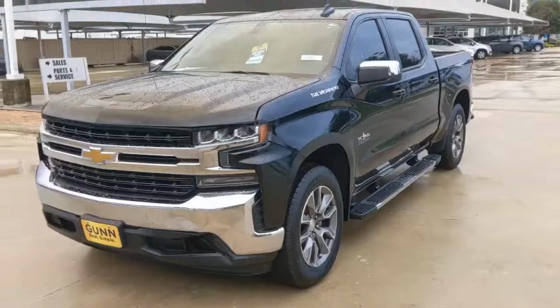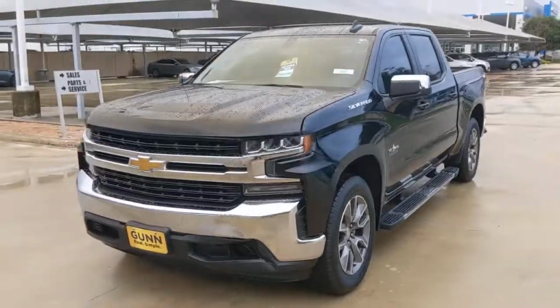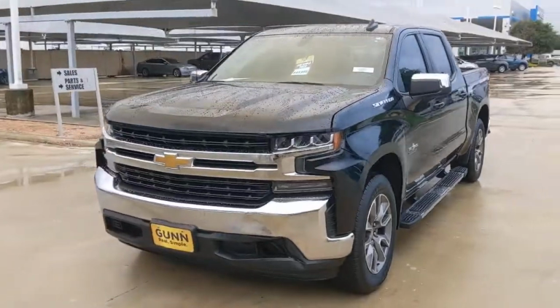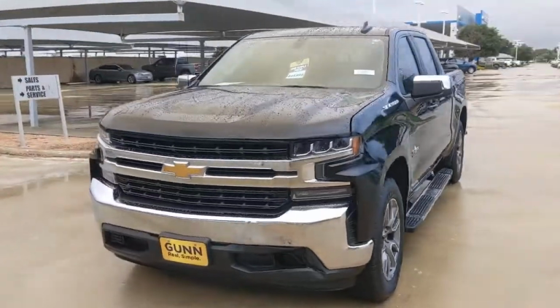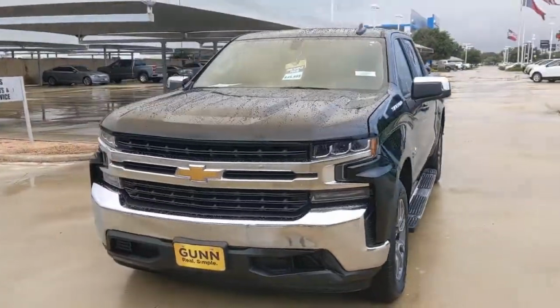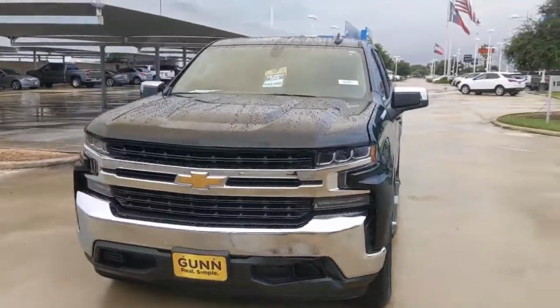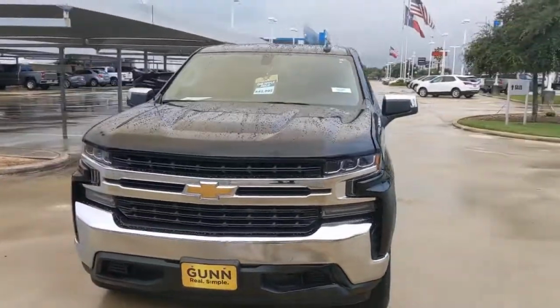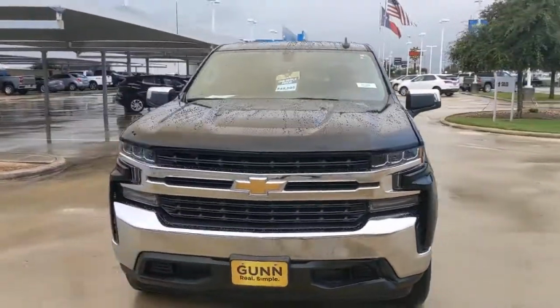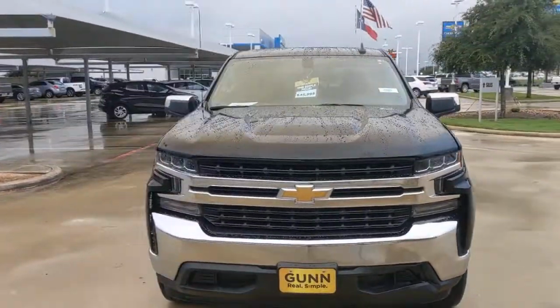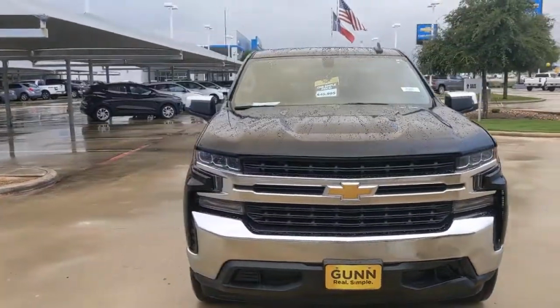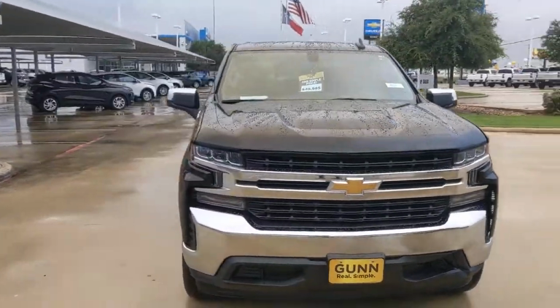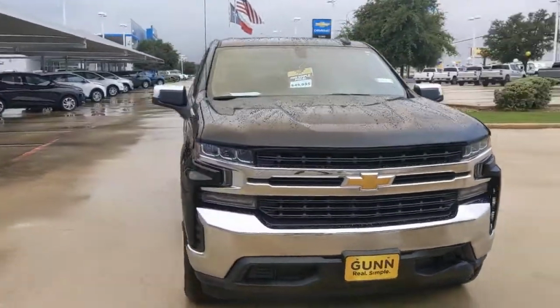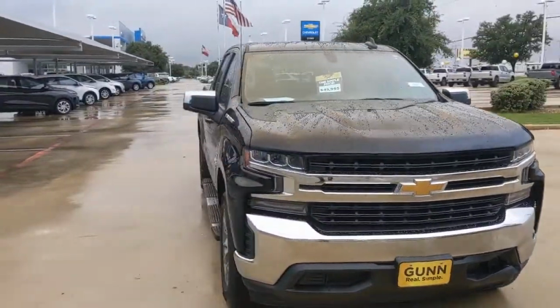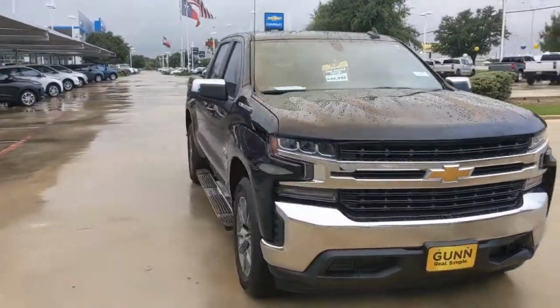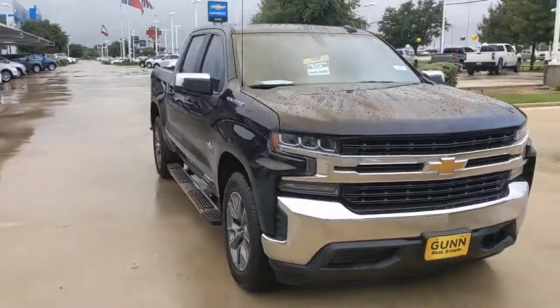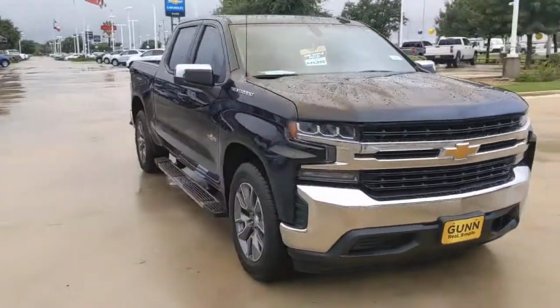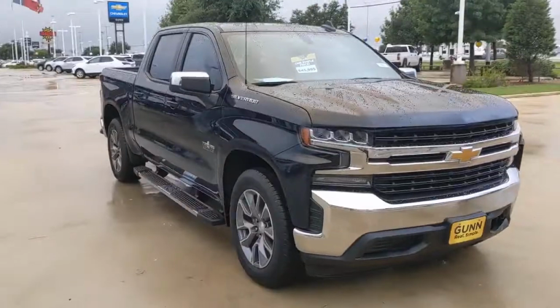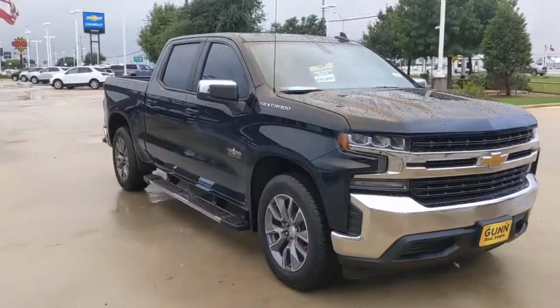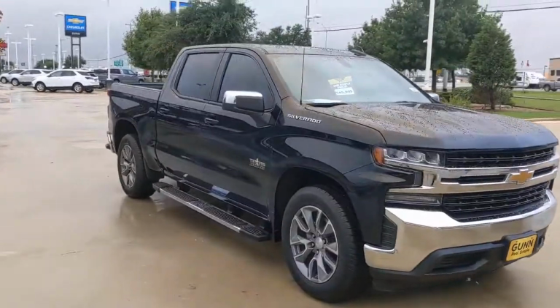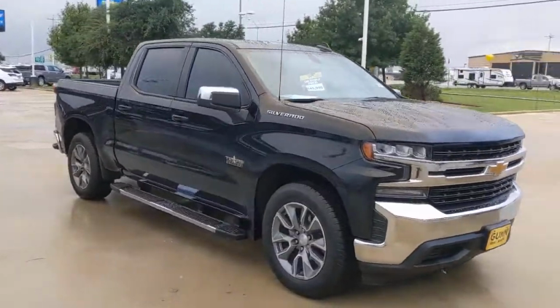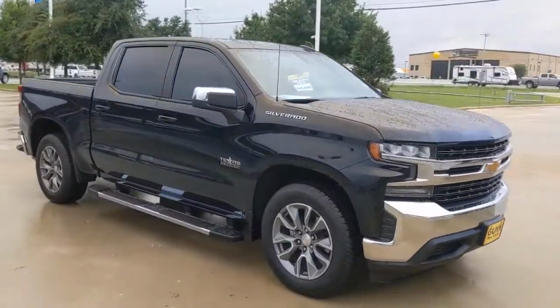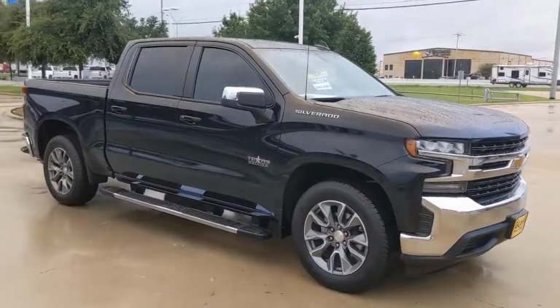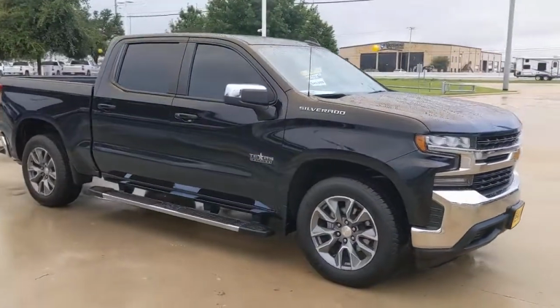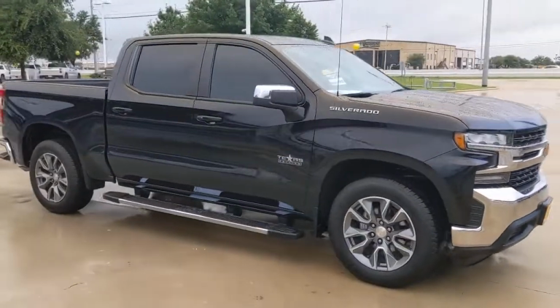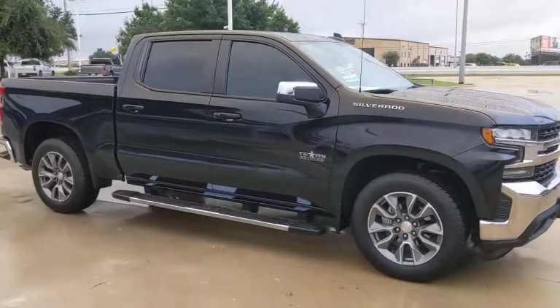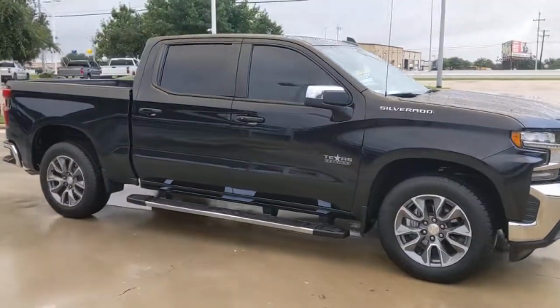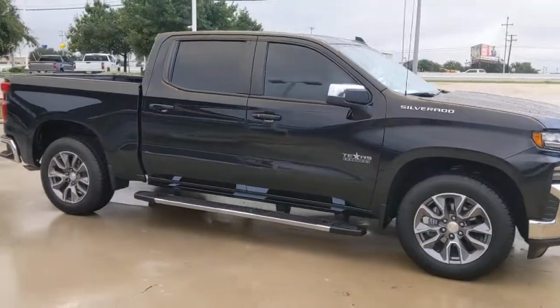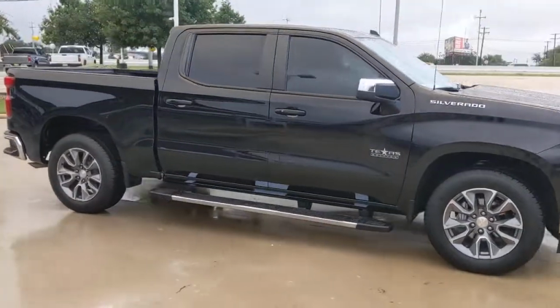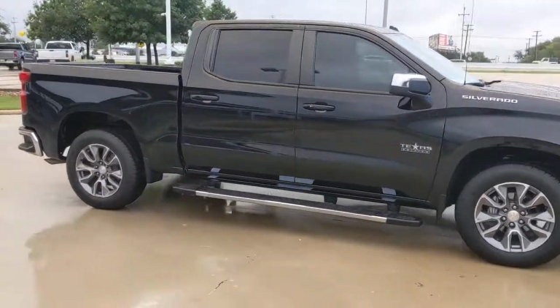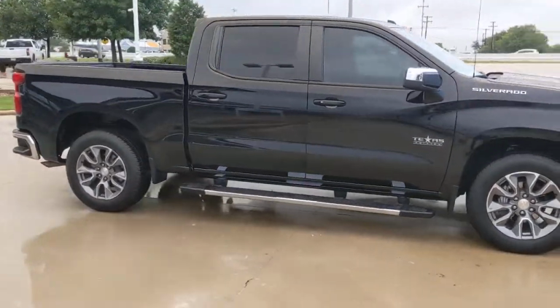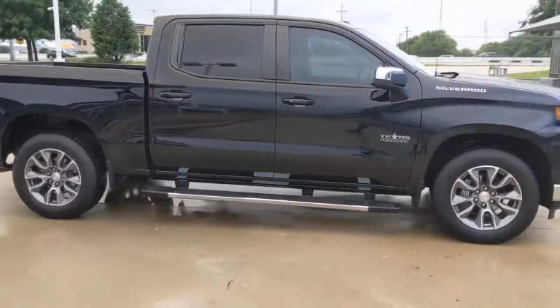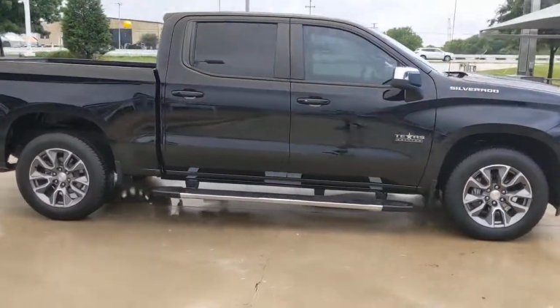Look no further than the 2020 Chevrolet Silverado 1500. With less than 20,000 miles on the odometer, this vehicle provides excellent value.